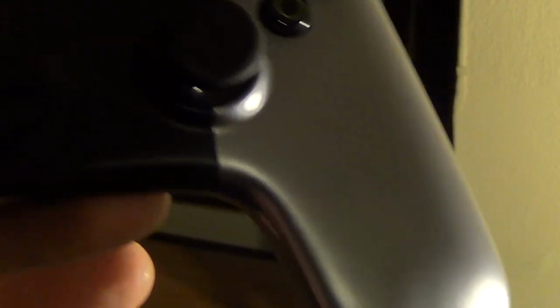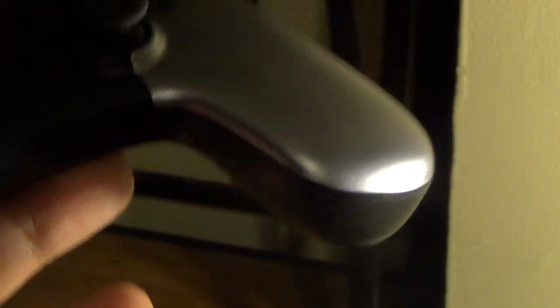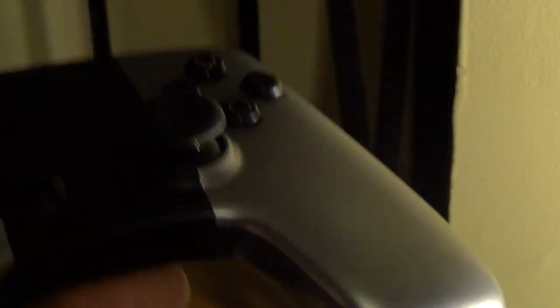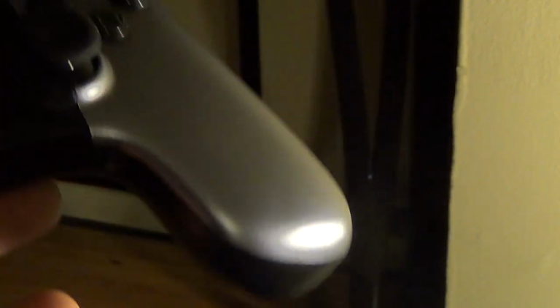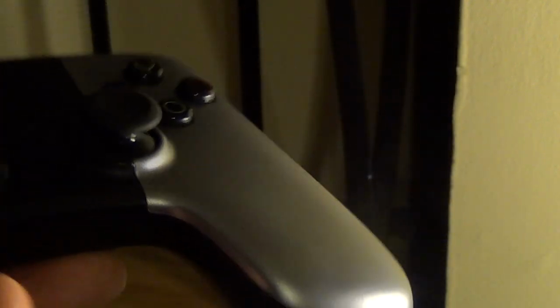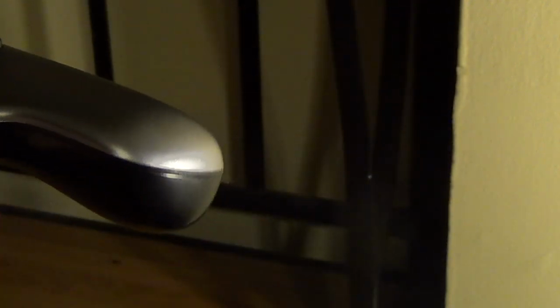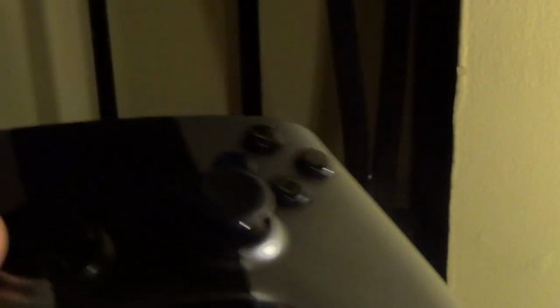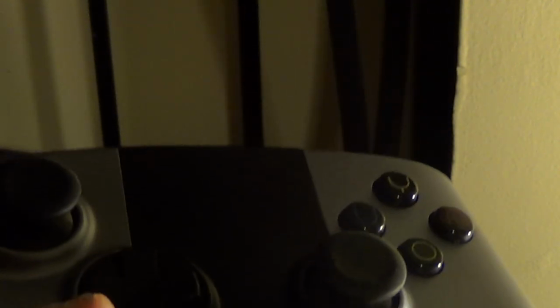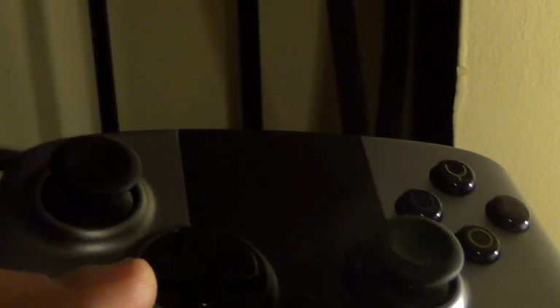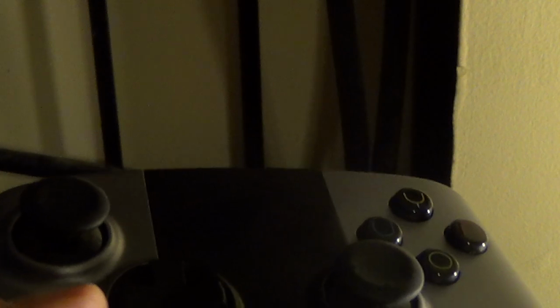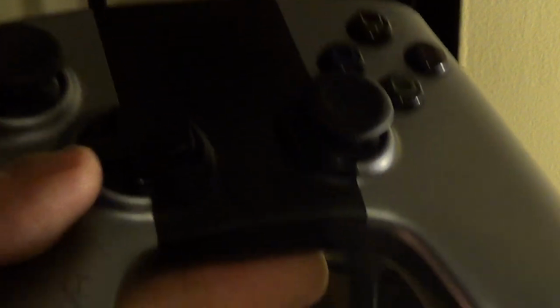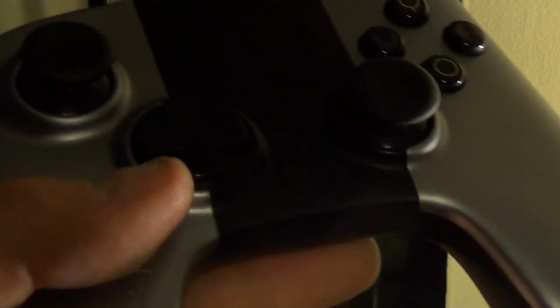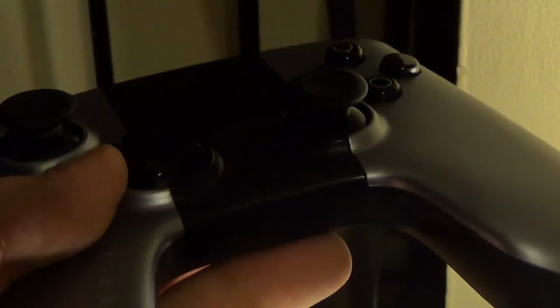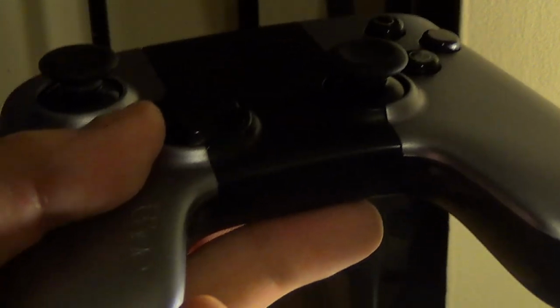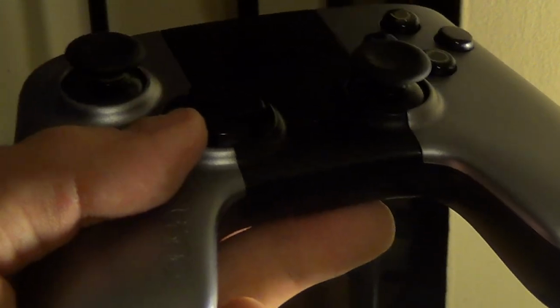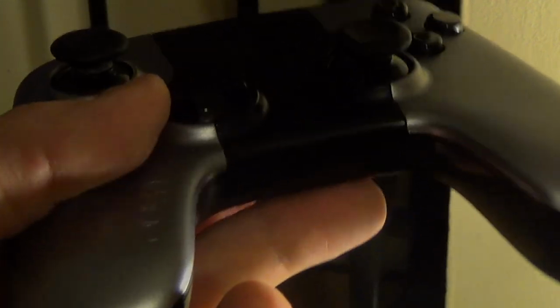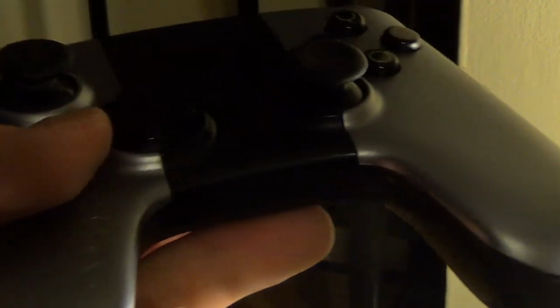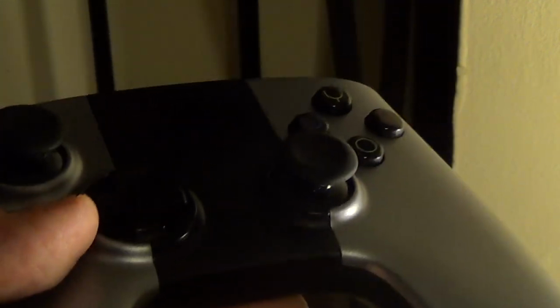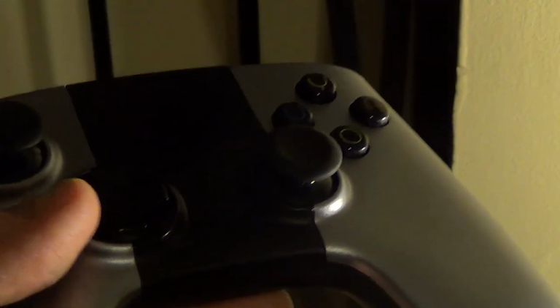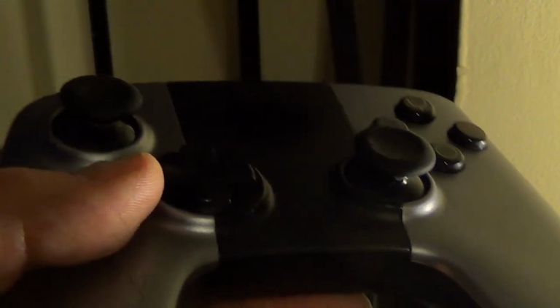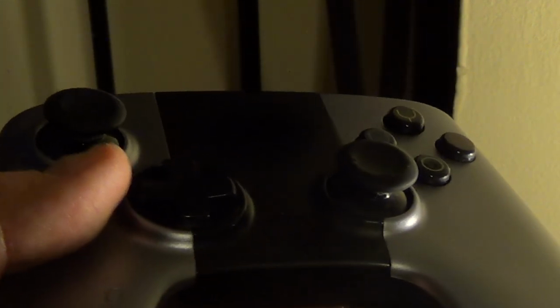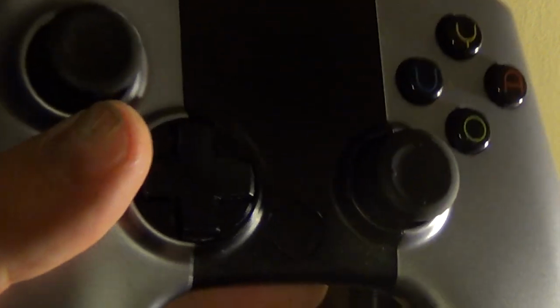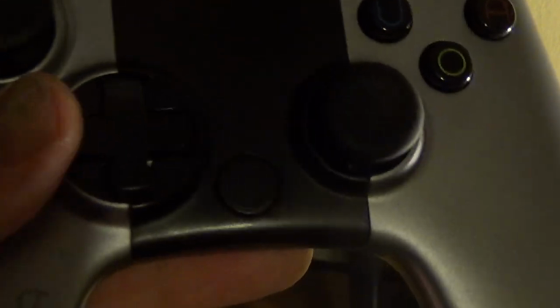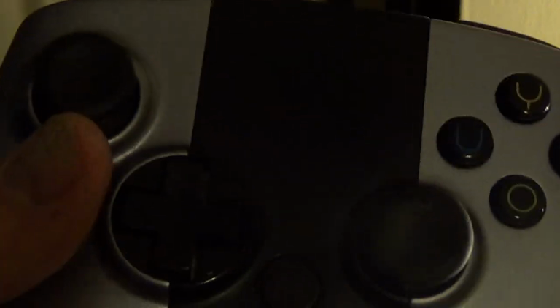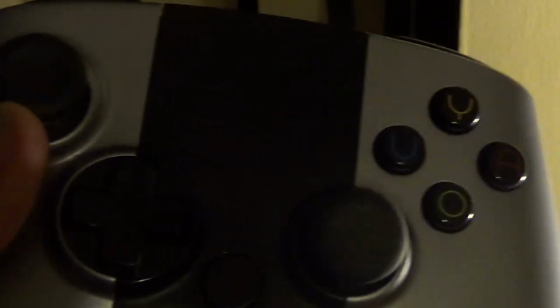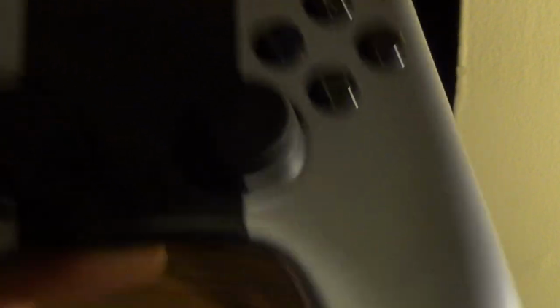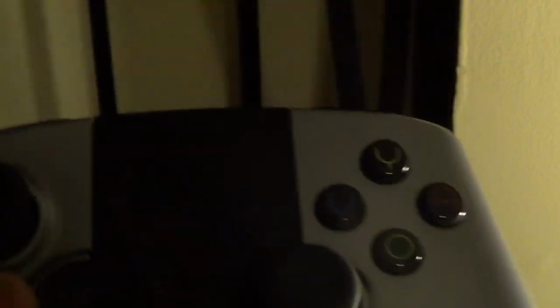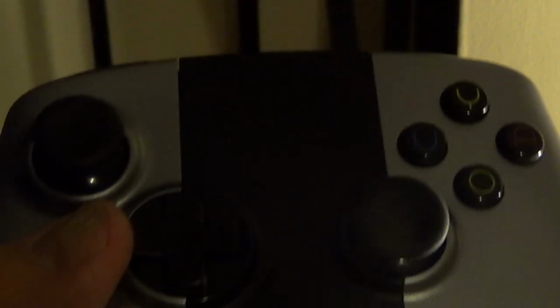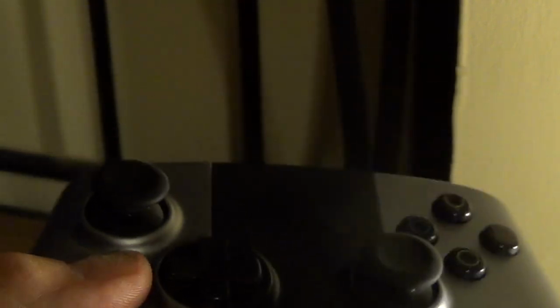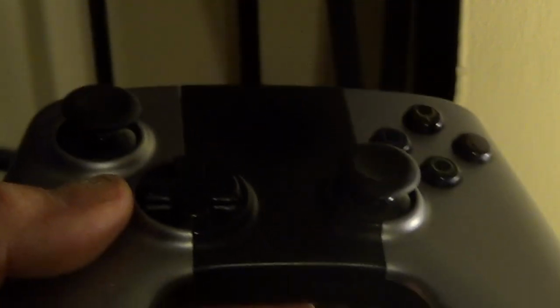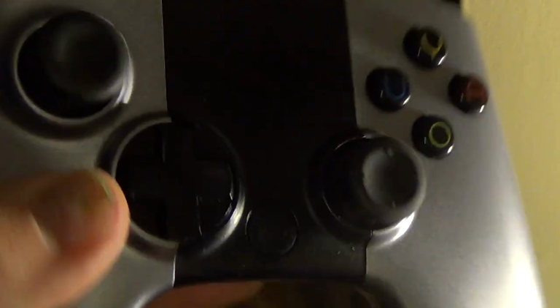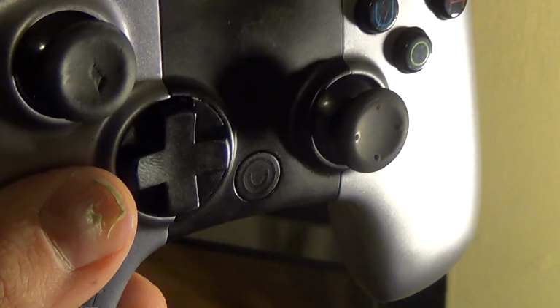I don't know what happened, but it no longer powers on, so I need a new controller apparently. But at least for single player I have one.